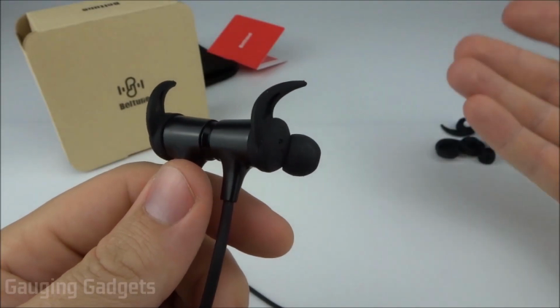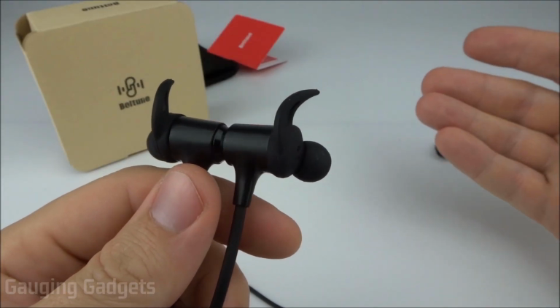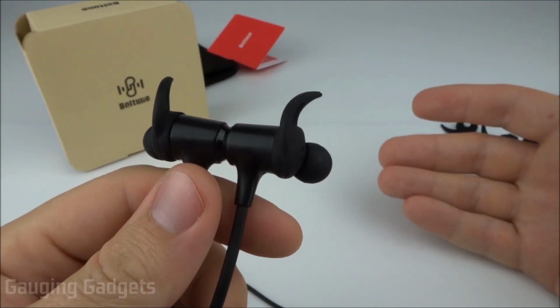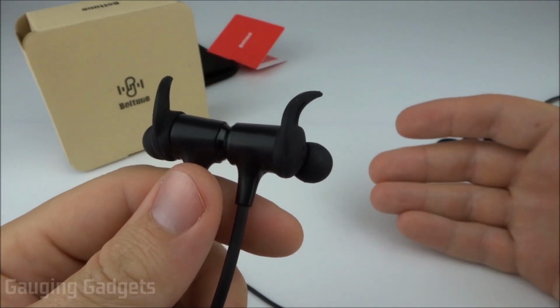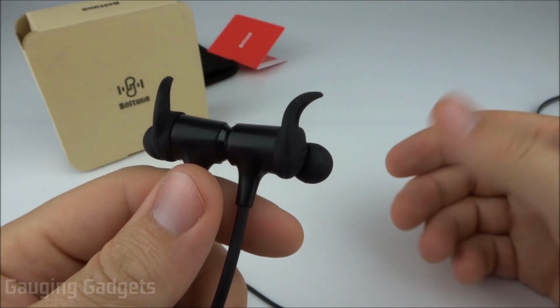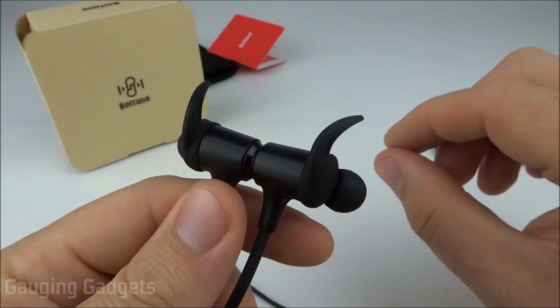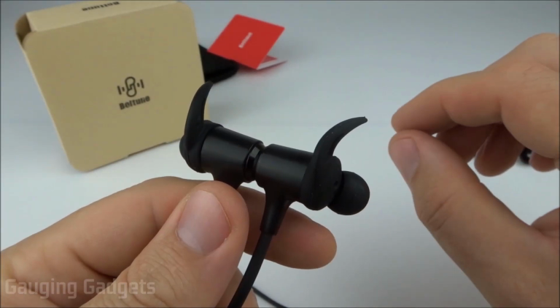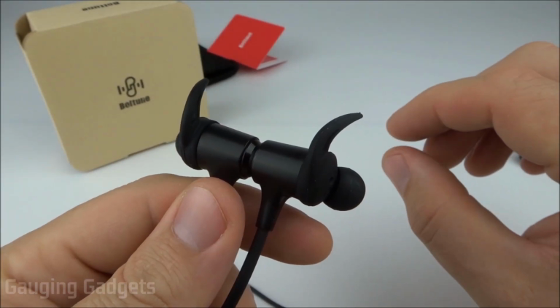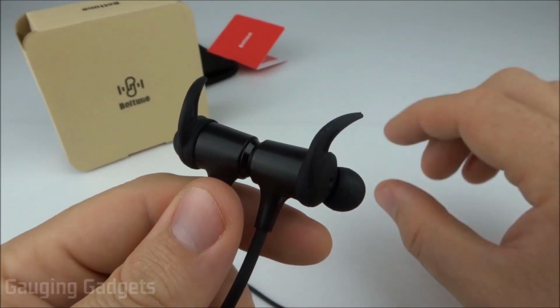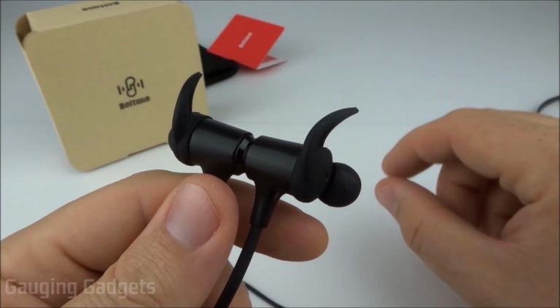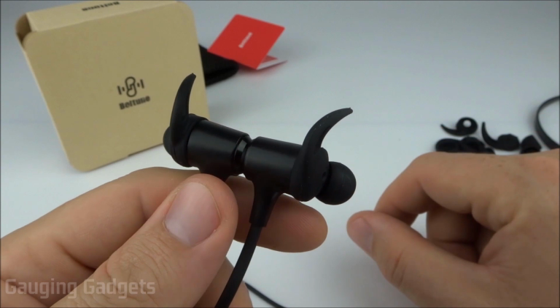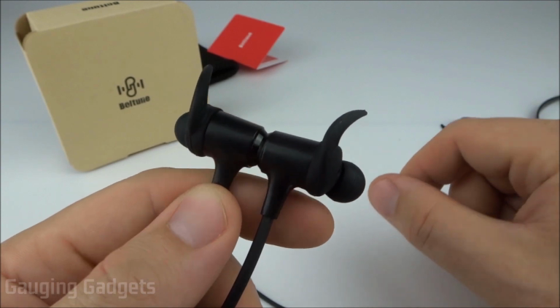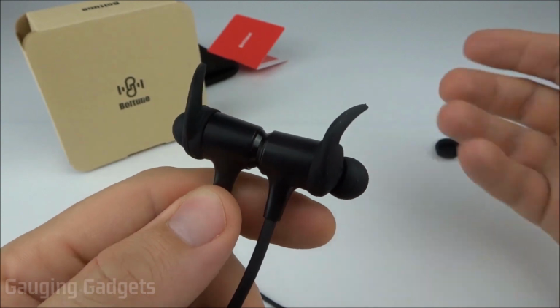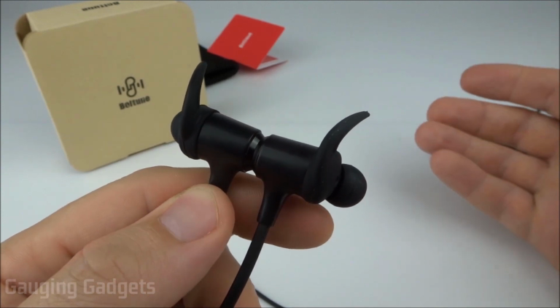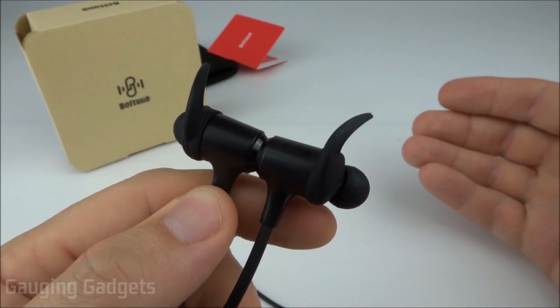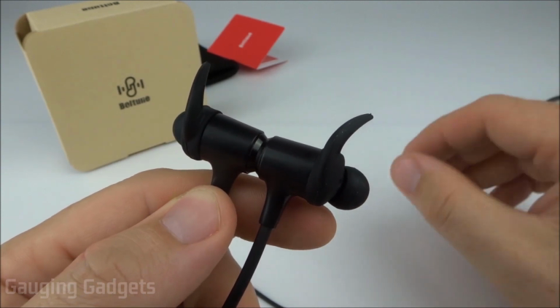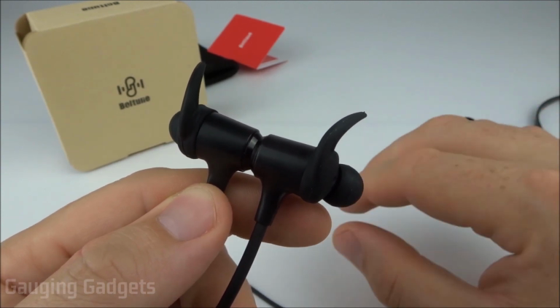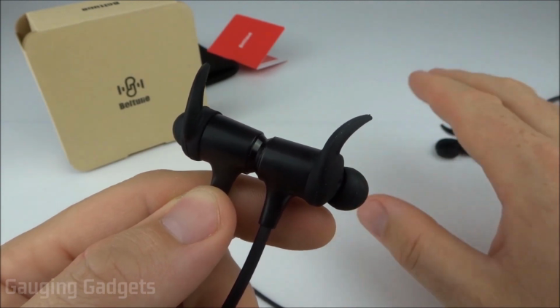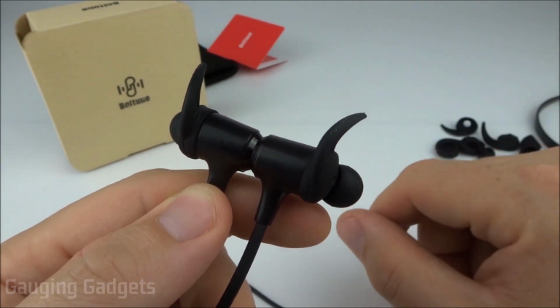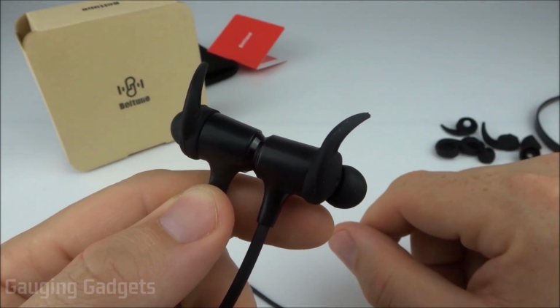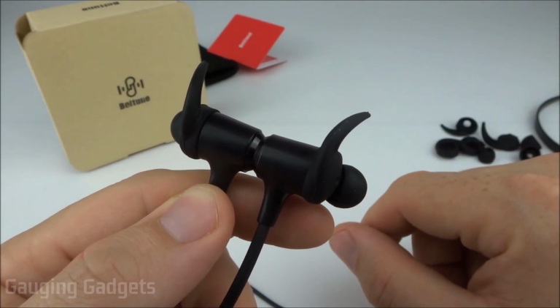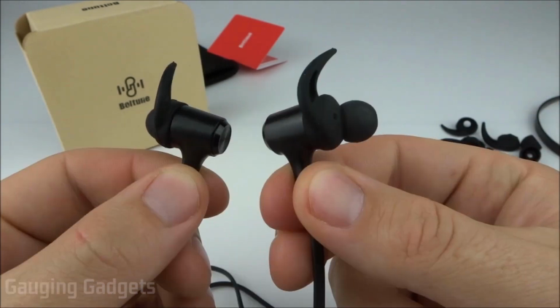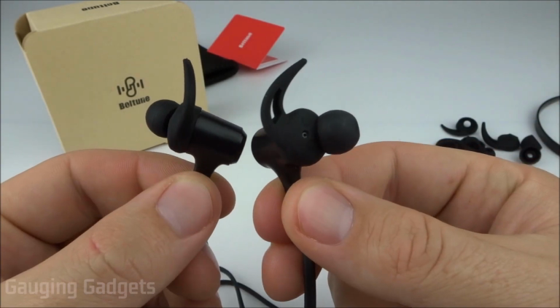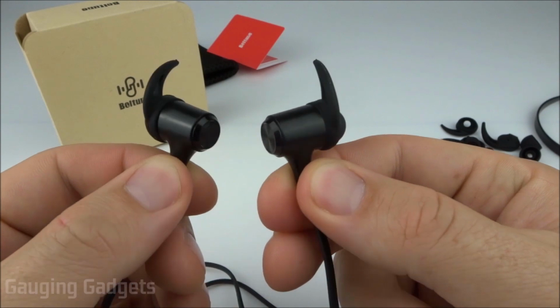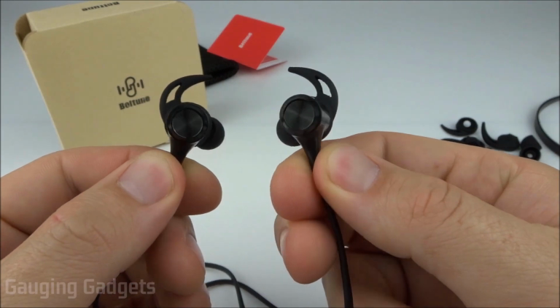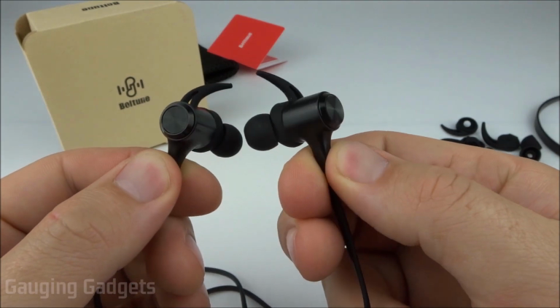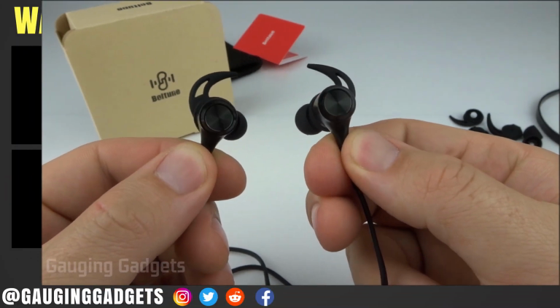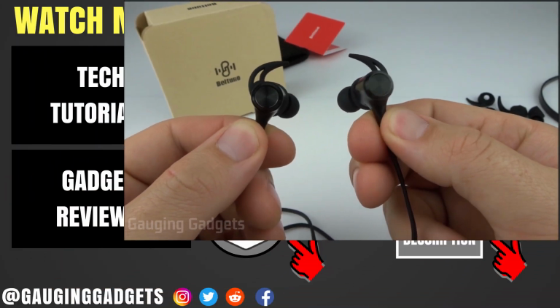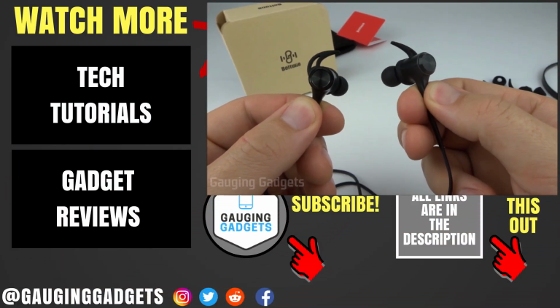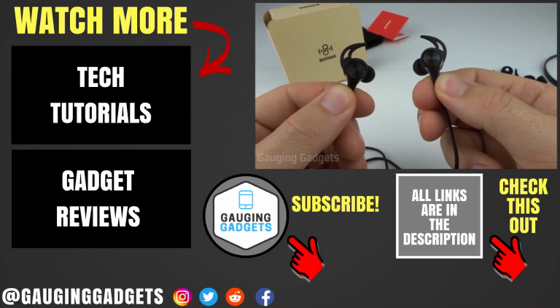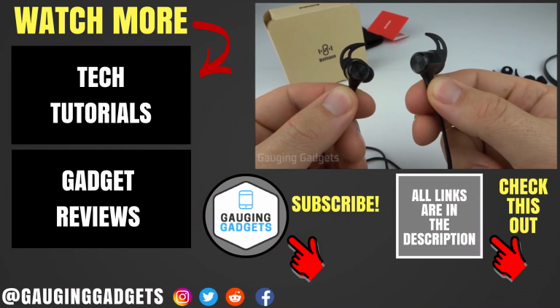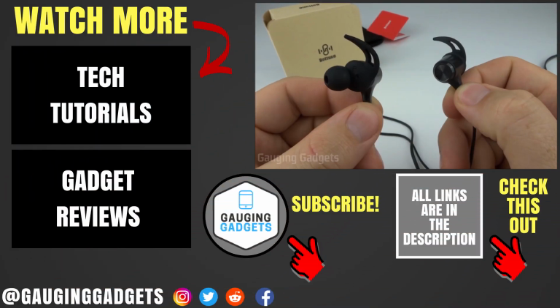I wasn't able to find a lot of negatives with these — maybe just lacking a little when listening to more bass-dependent music, but that was not a big problem. On top of everything, they have a really good-looking design so they look great when you're wearing them.